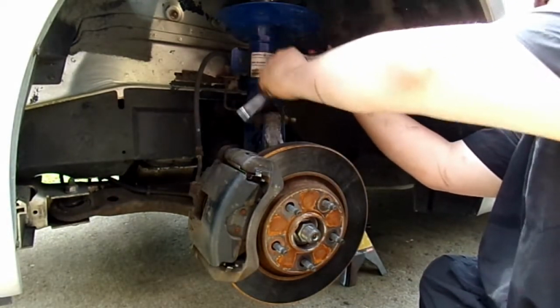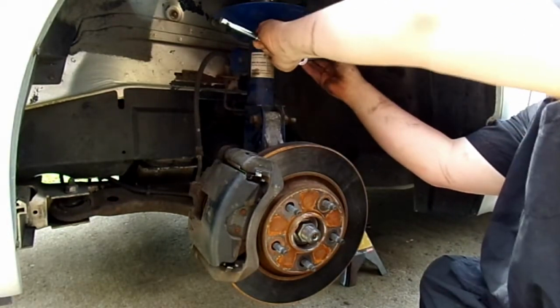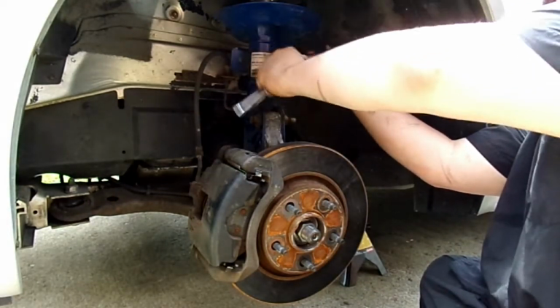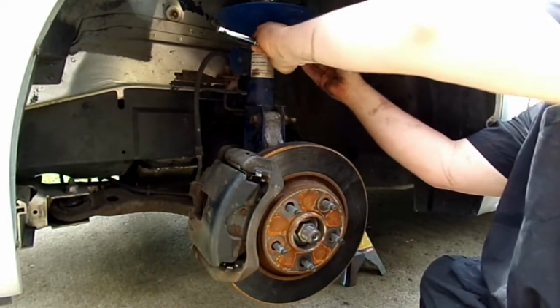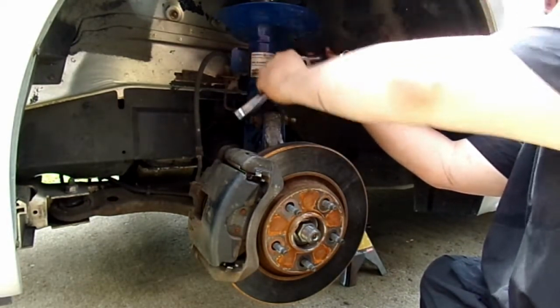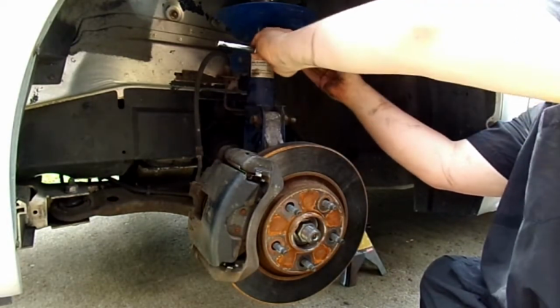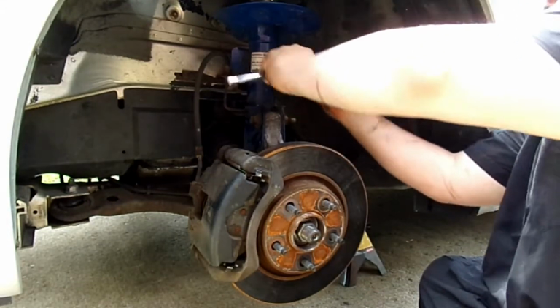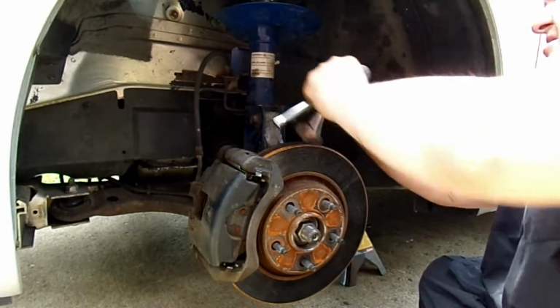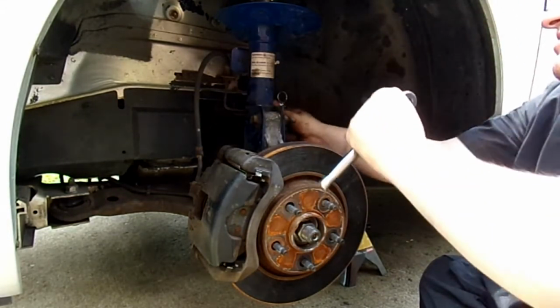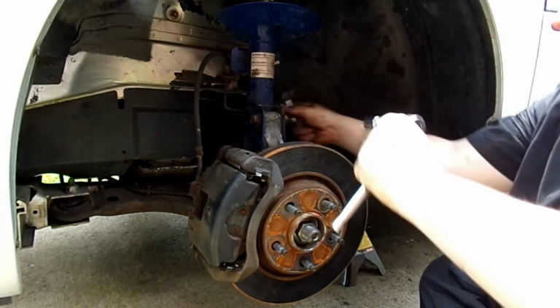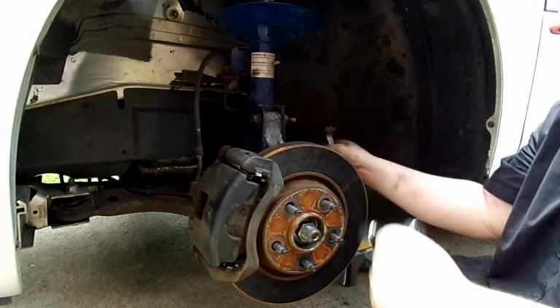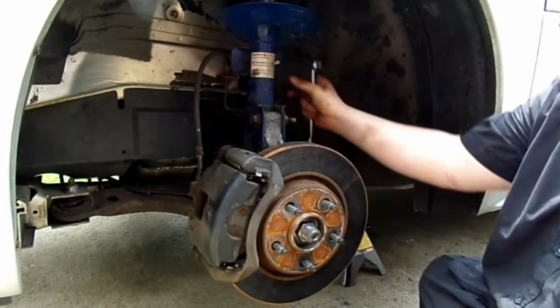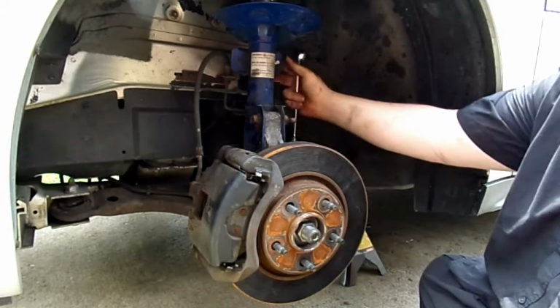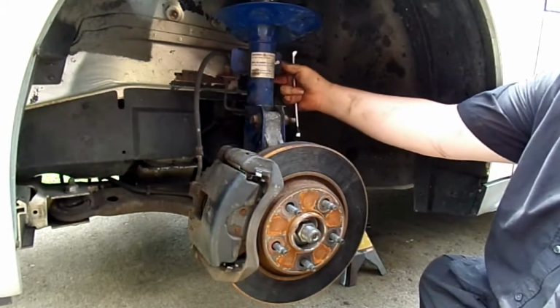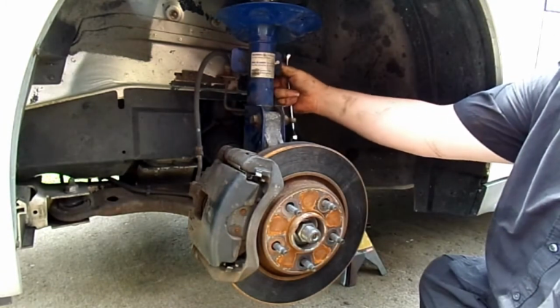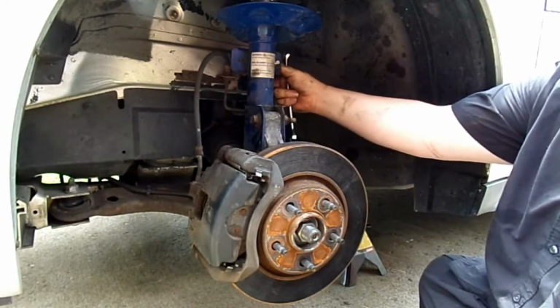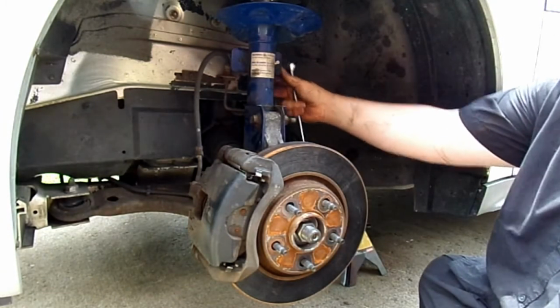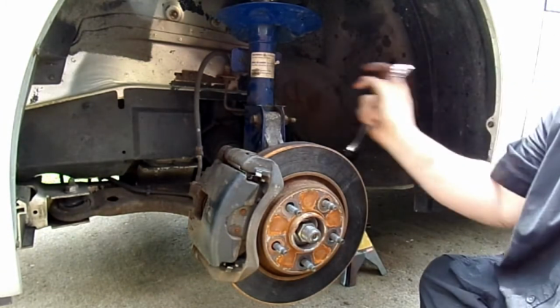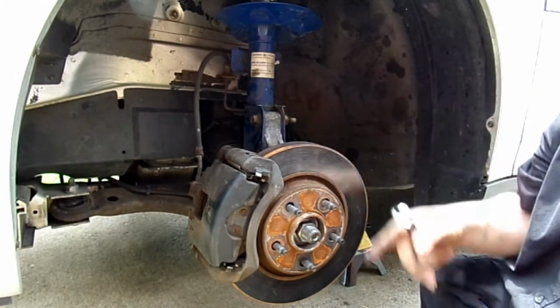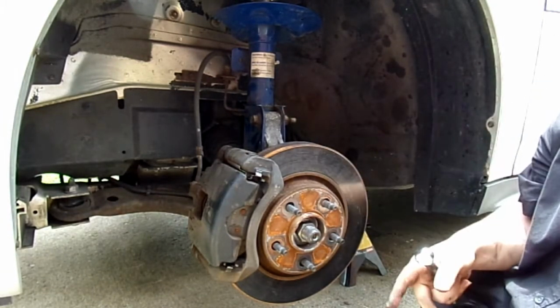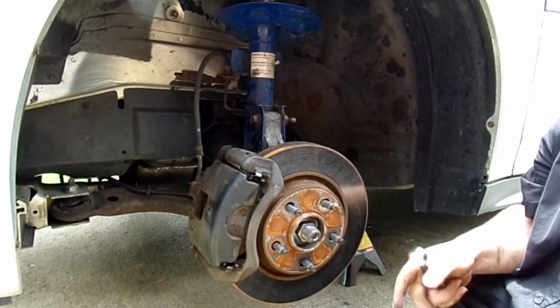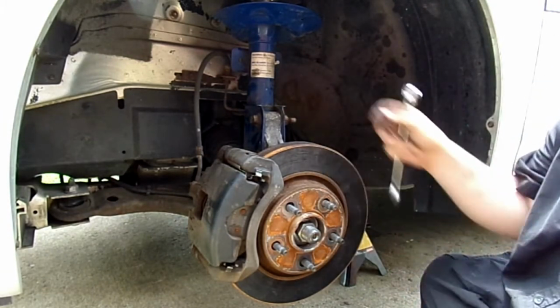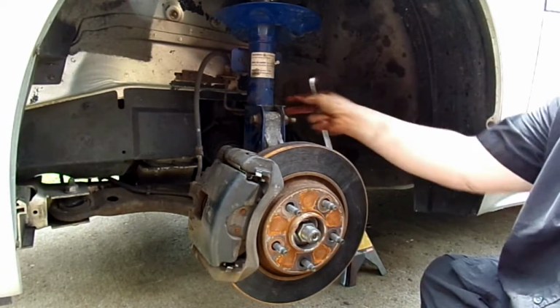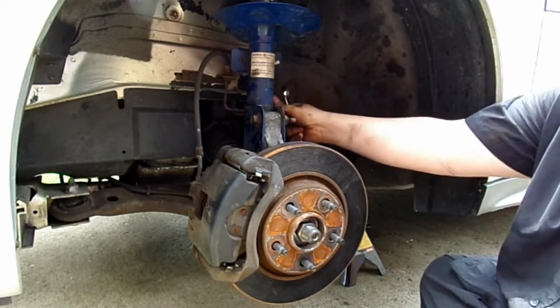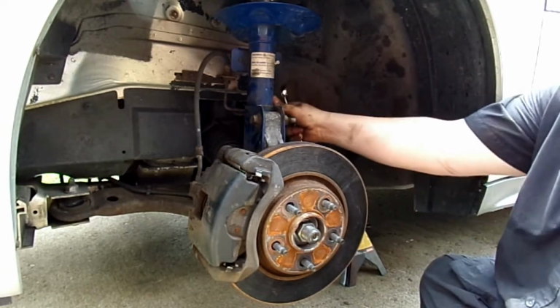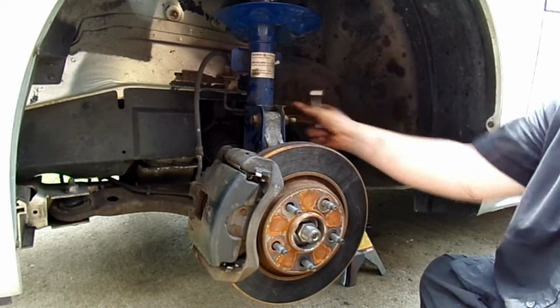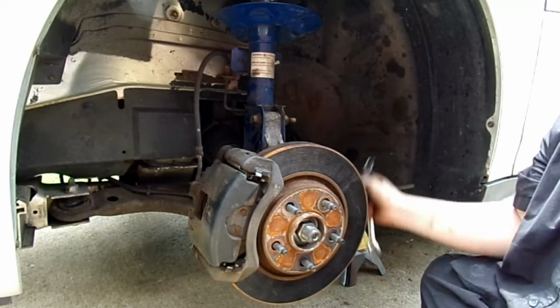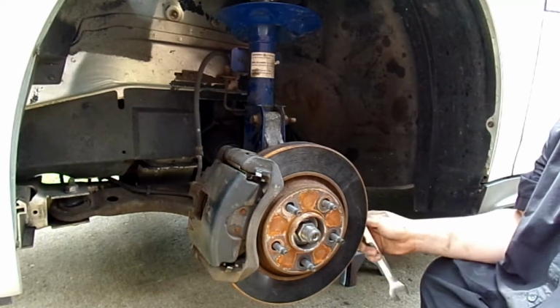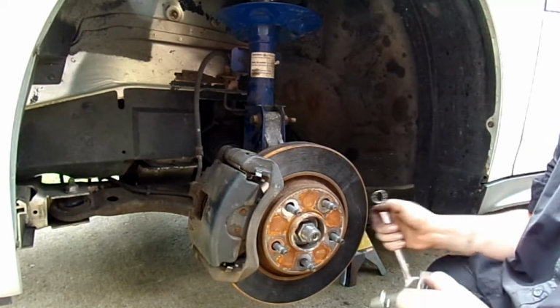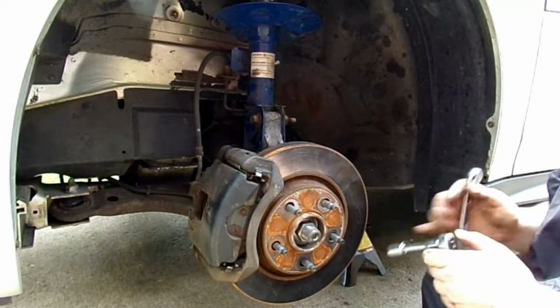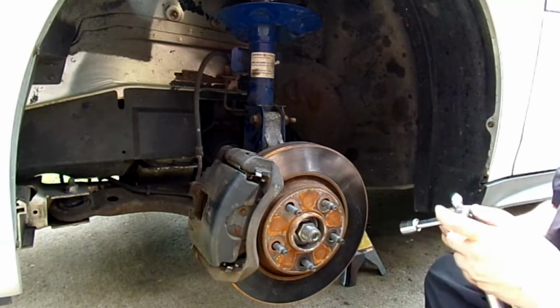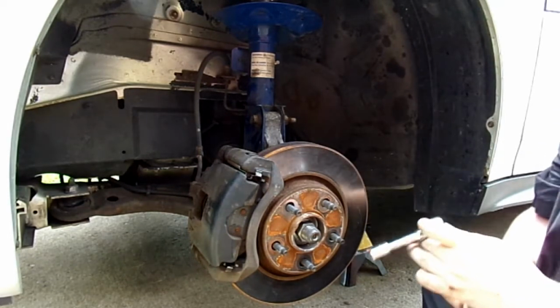Like I said, I'm just doing this enough to get it on. It's not torqued down, it is a little loose. Now we're just going to go ahead and get the bottom side done.